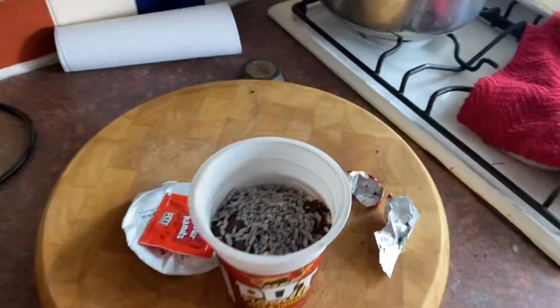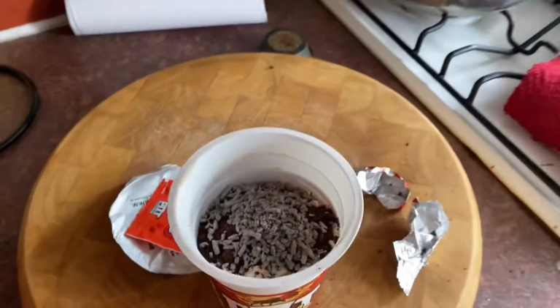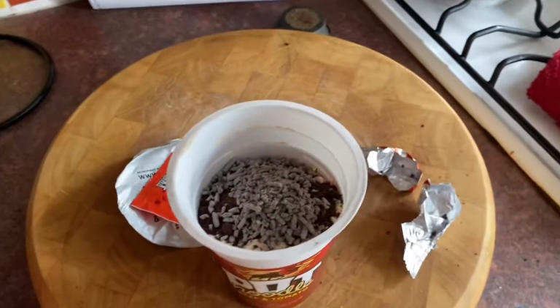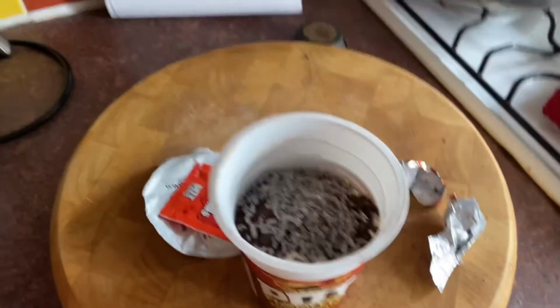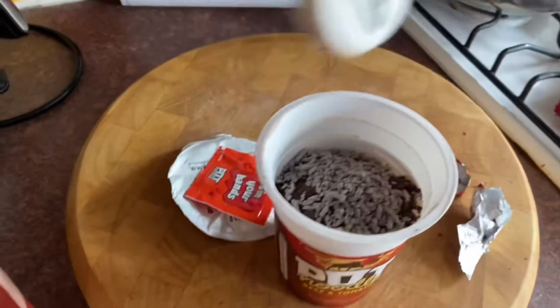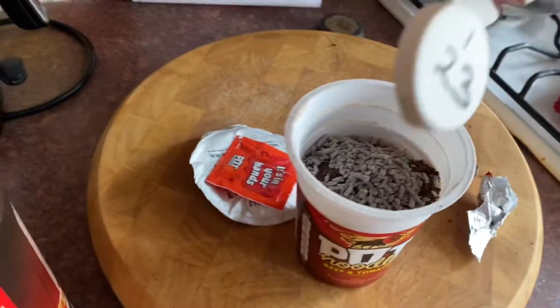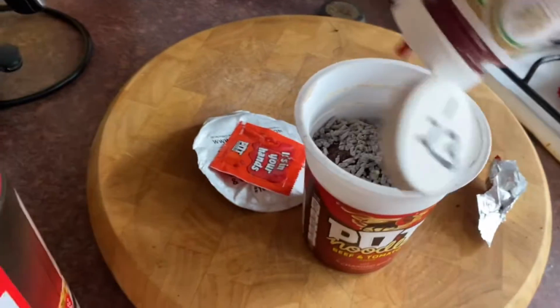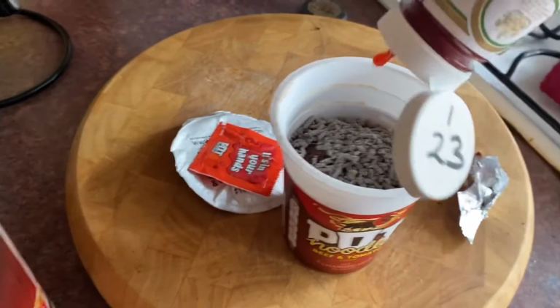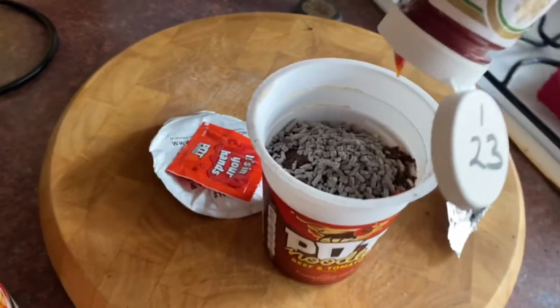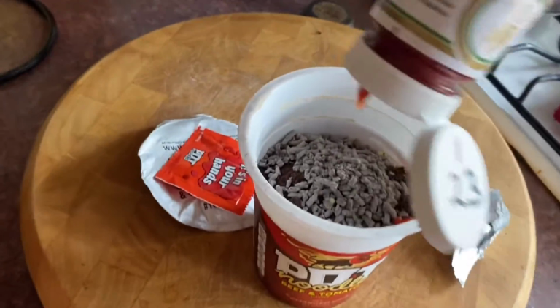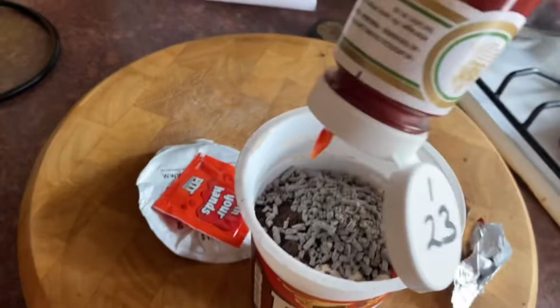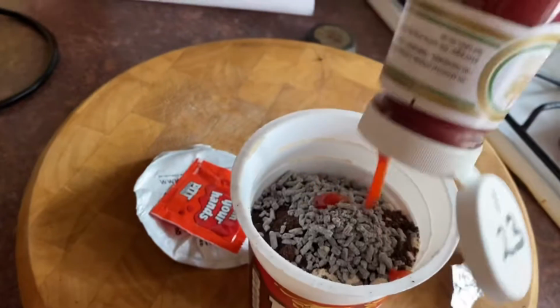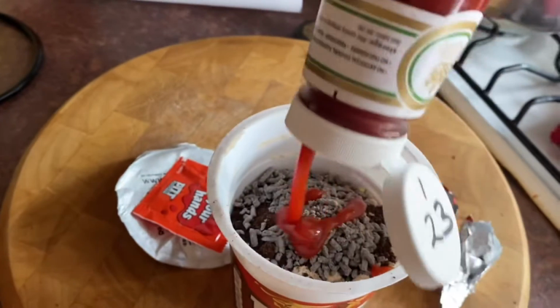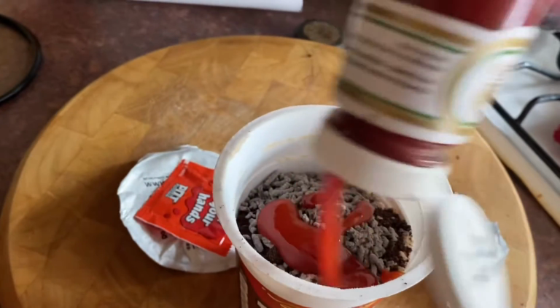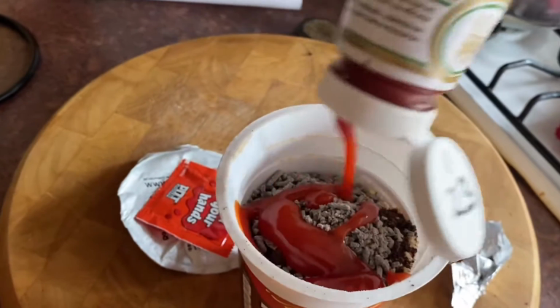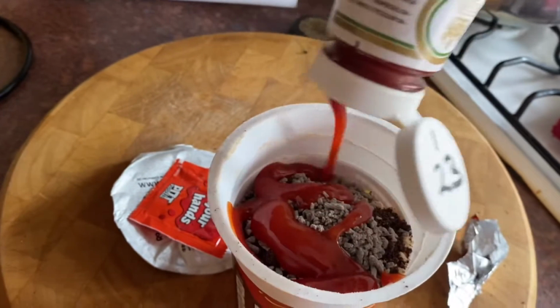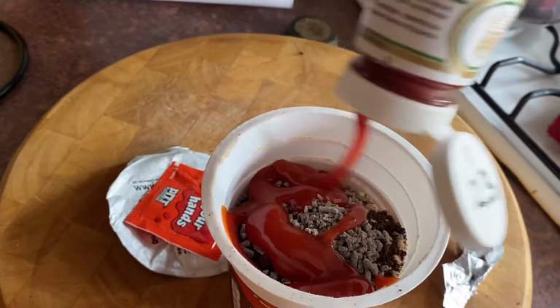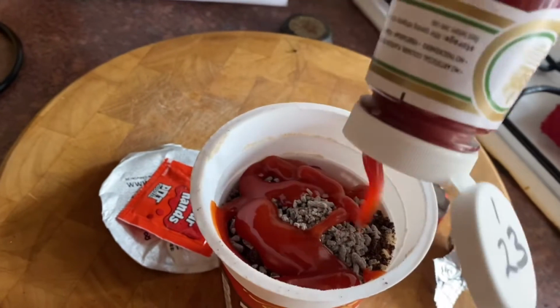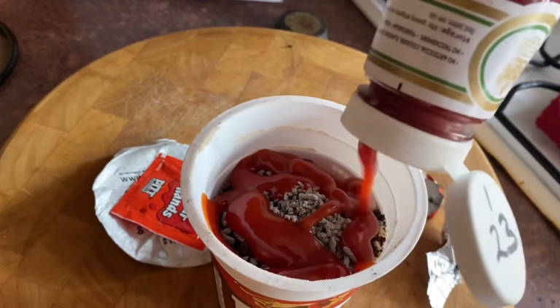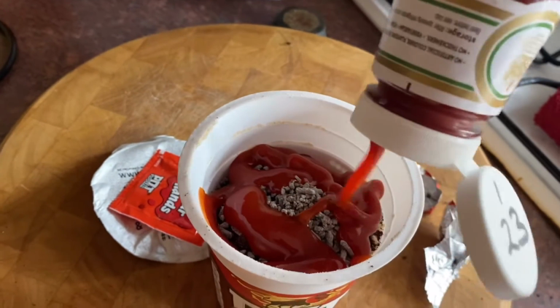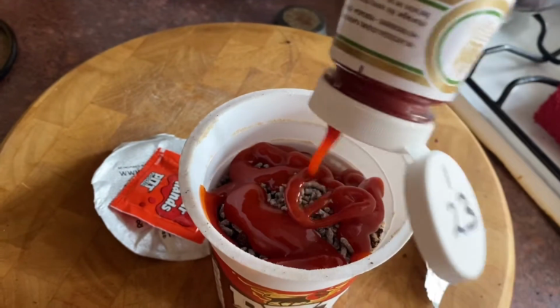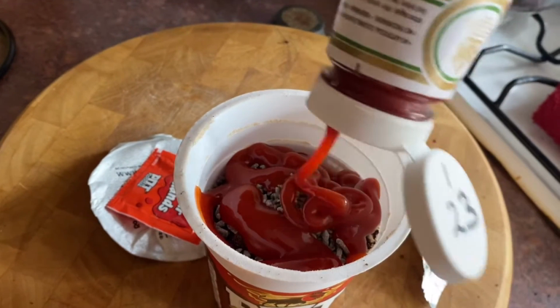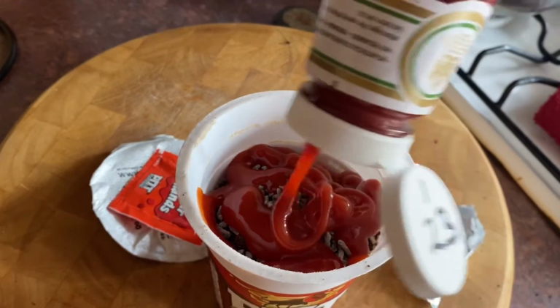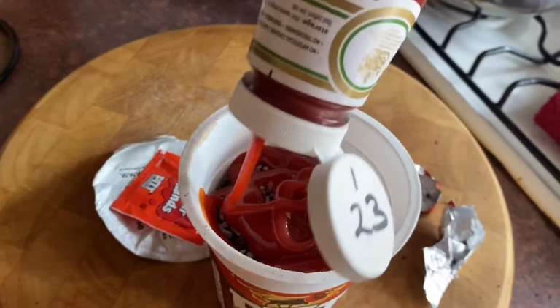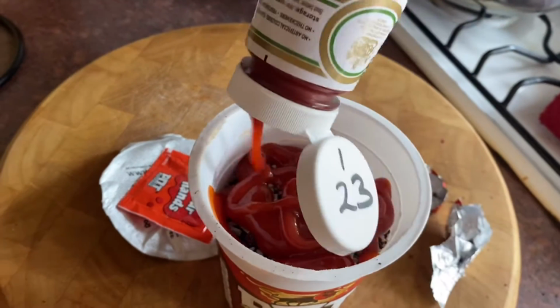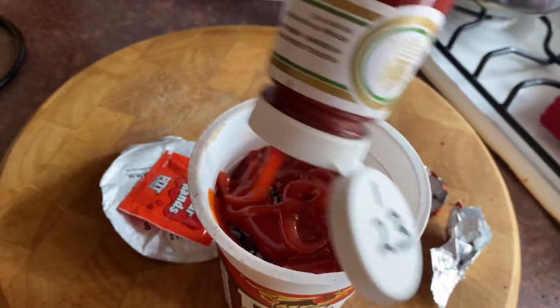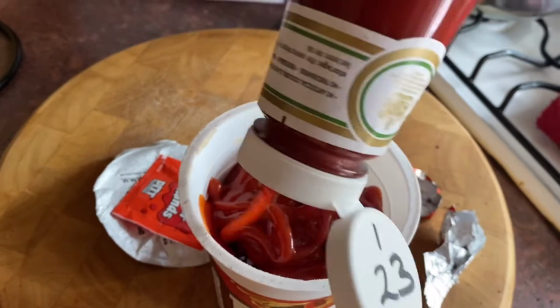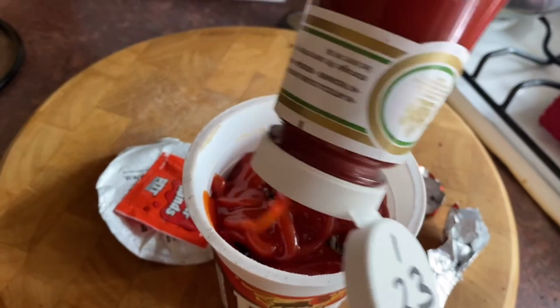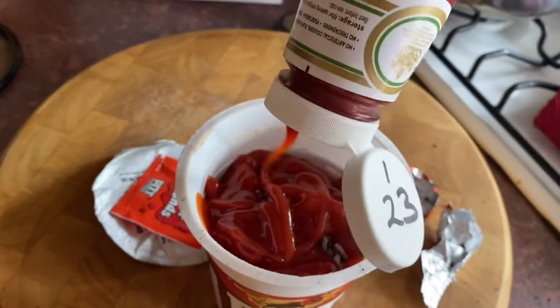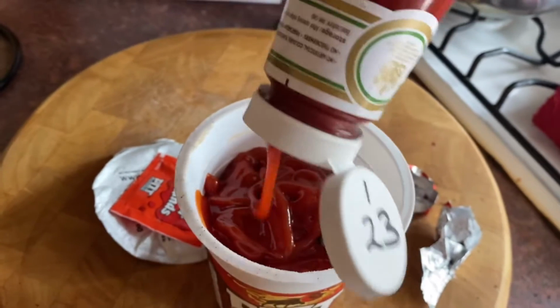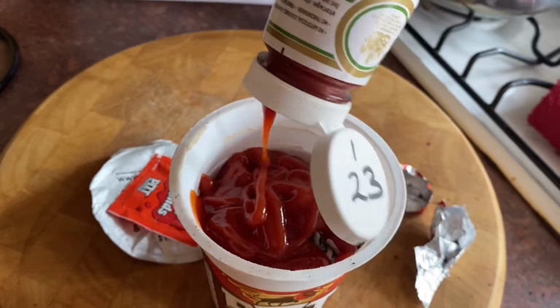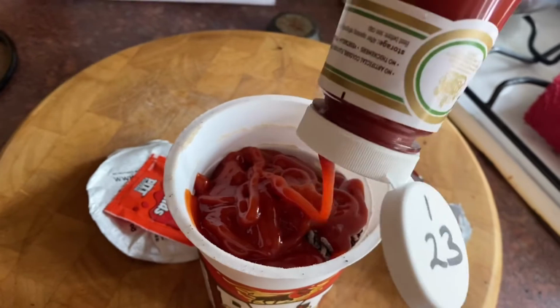And then of course we put a lid of red sauce on it, so we just cover it until it's got a lid of red sauce. Make sure there's plenty of red sauce in there.